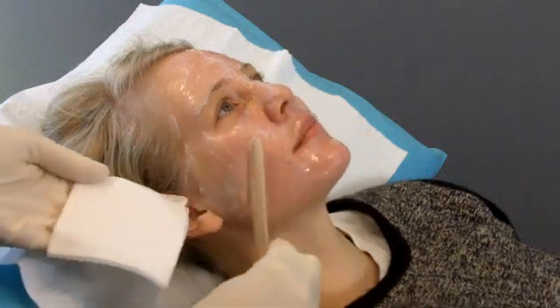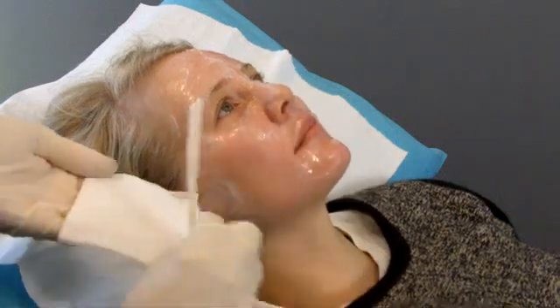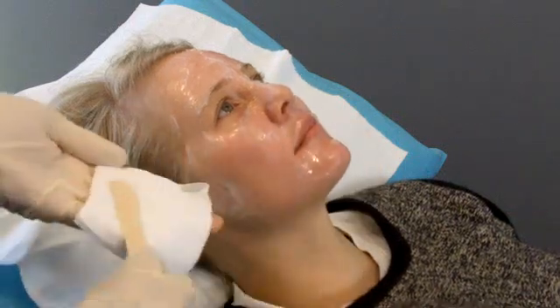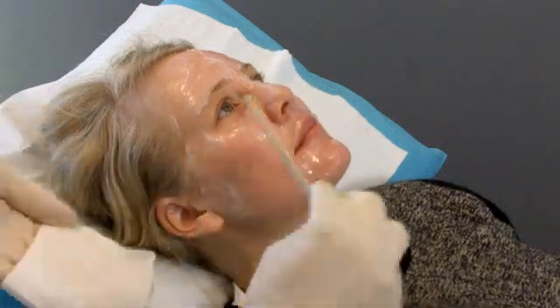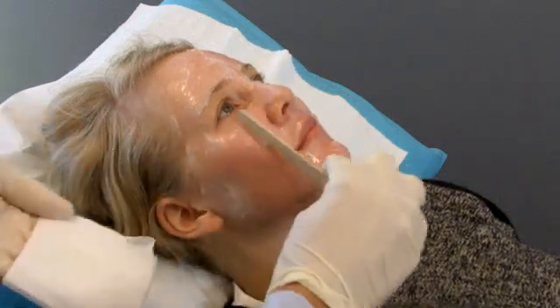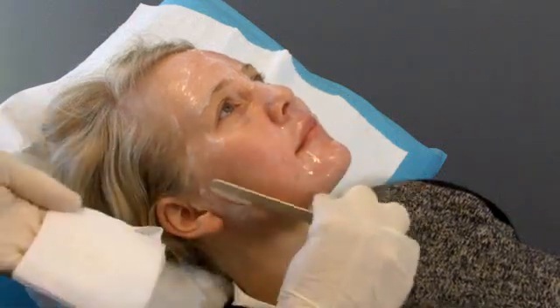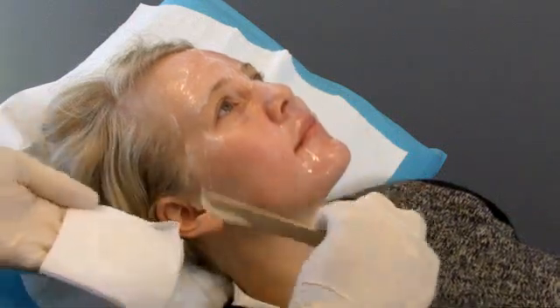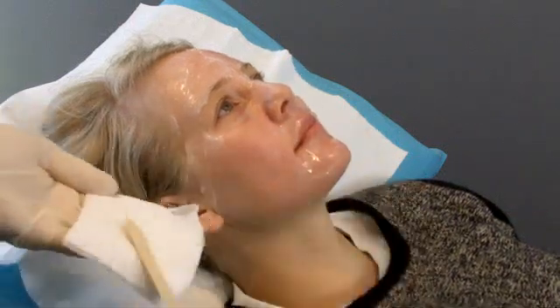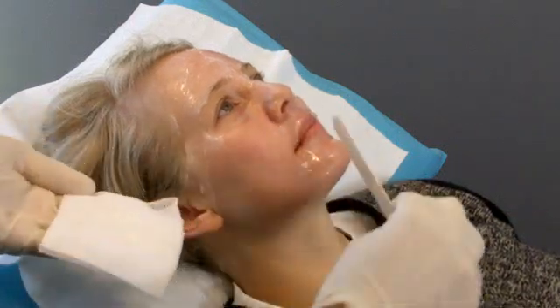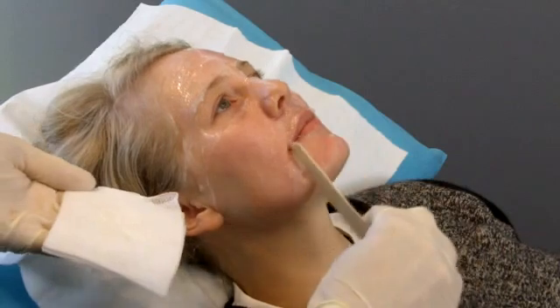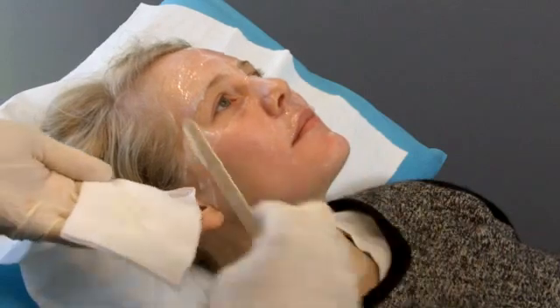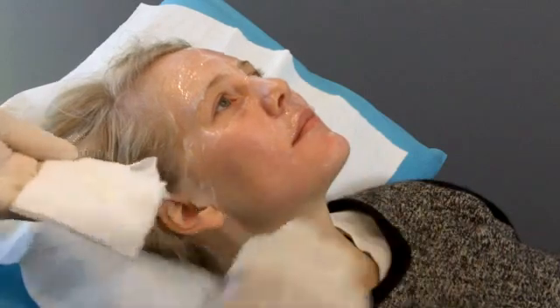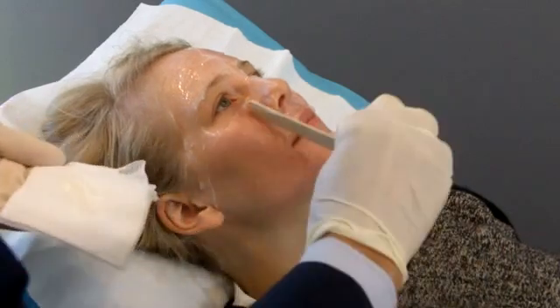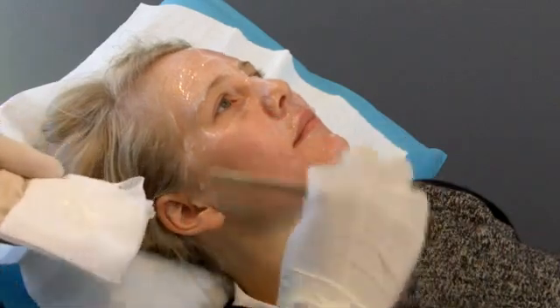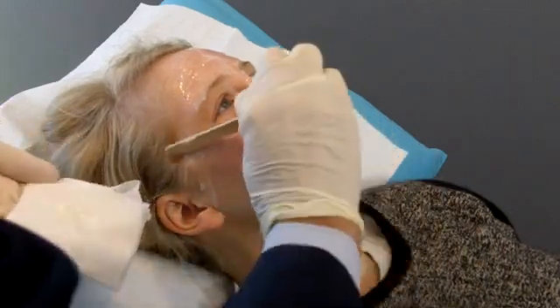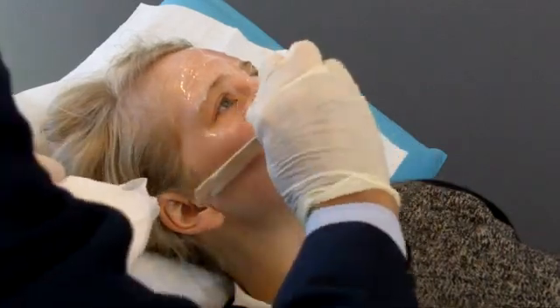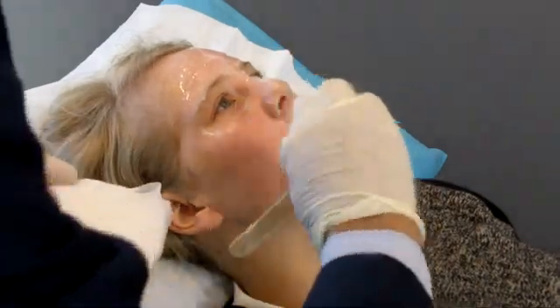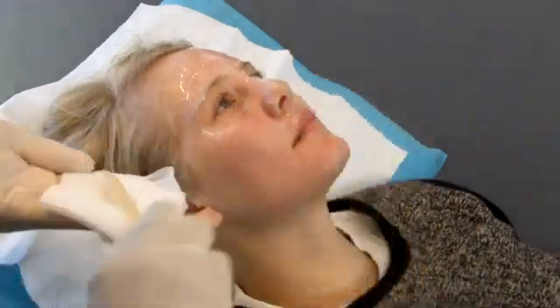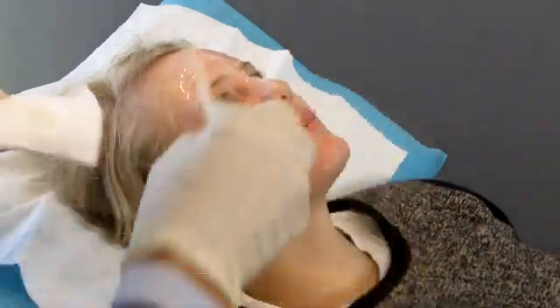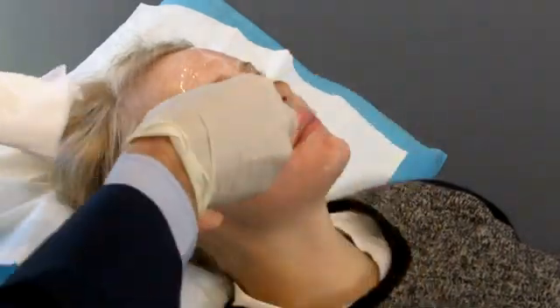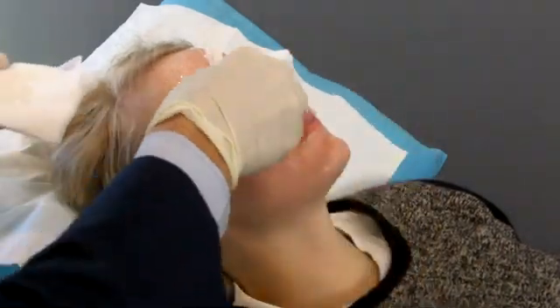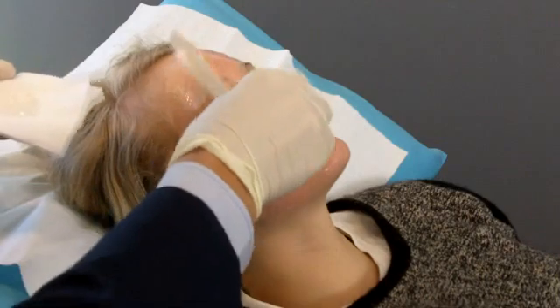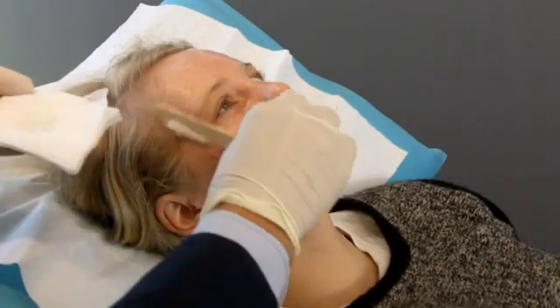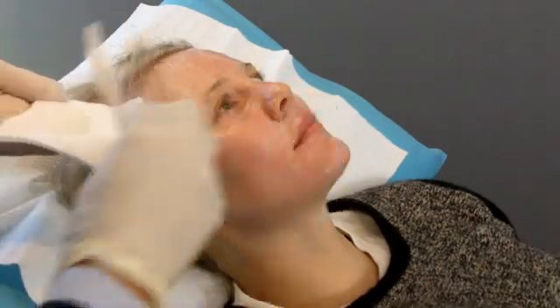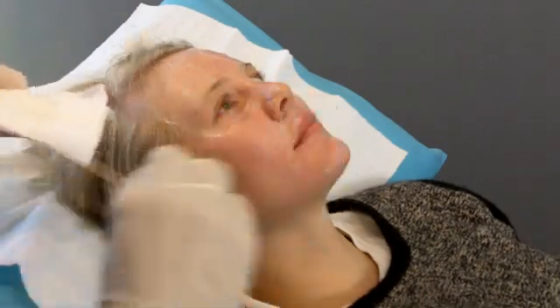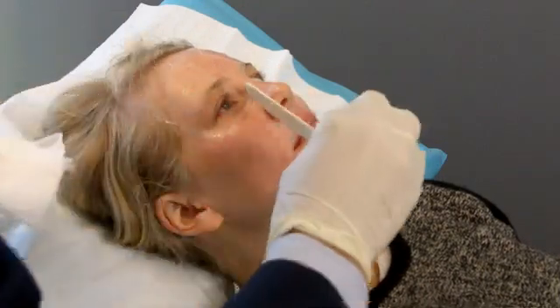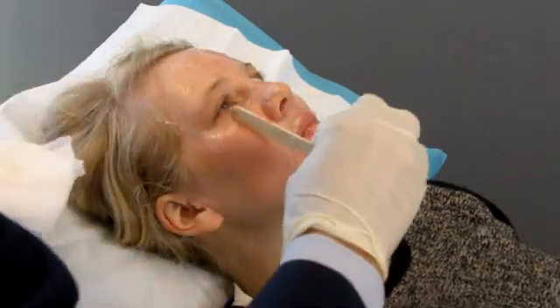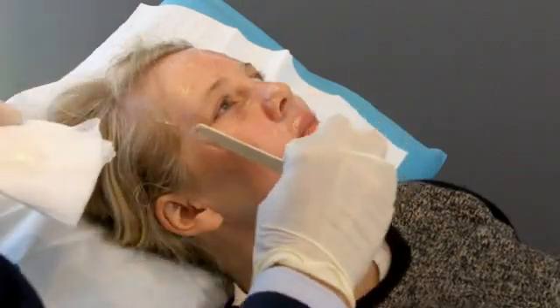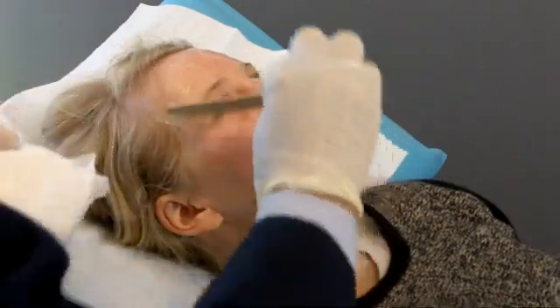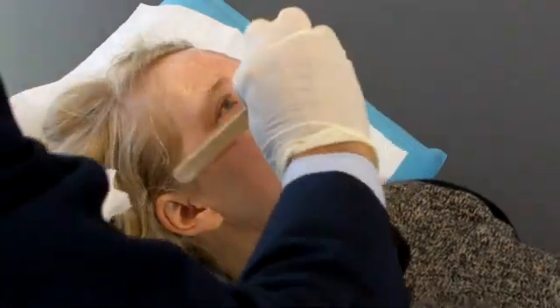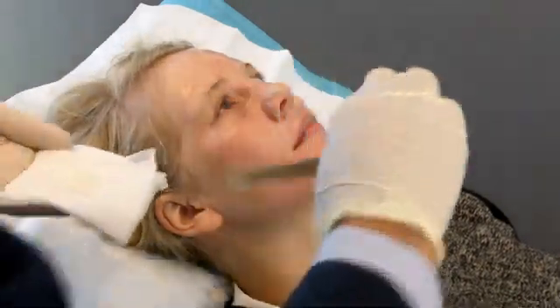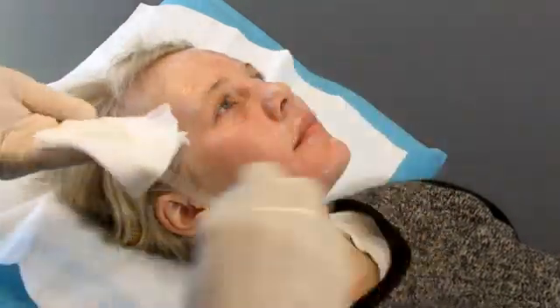Hello and welcome to Skin Resource. Today we're going to demonstrate the Profractional XC Laser. This is a laser that refines the skin surface and removes discoloration, pigmentation, and improves the texture of the skin.